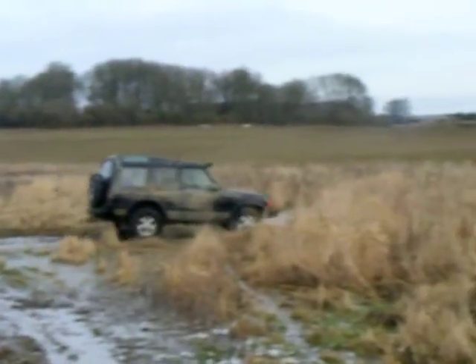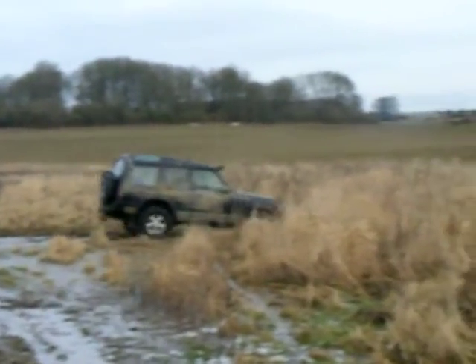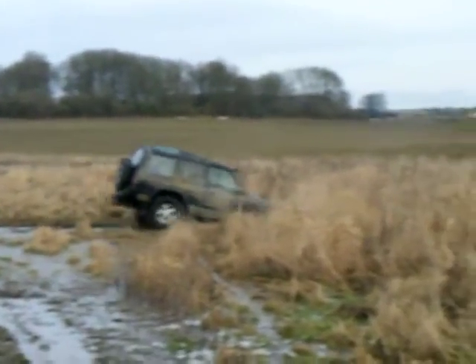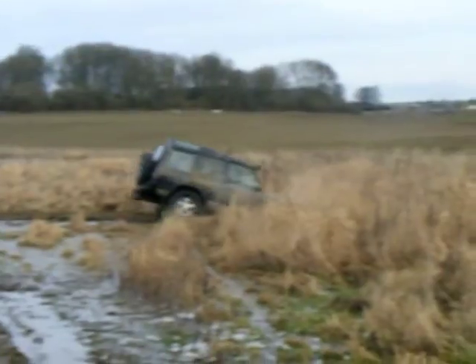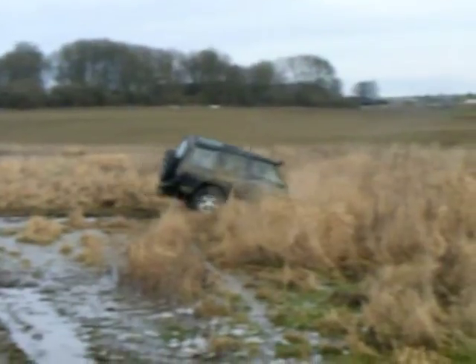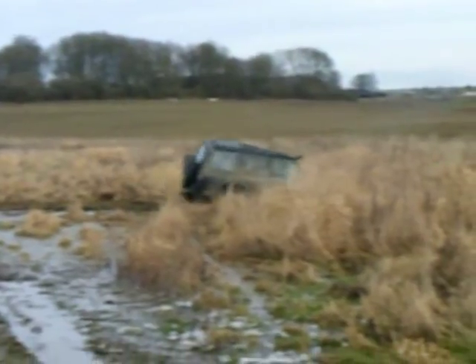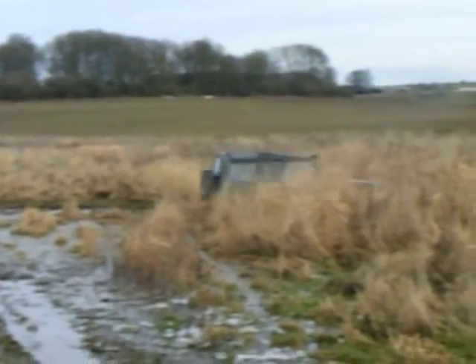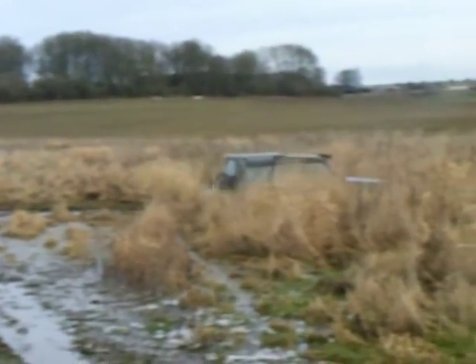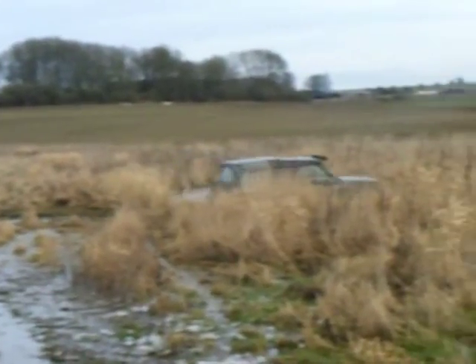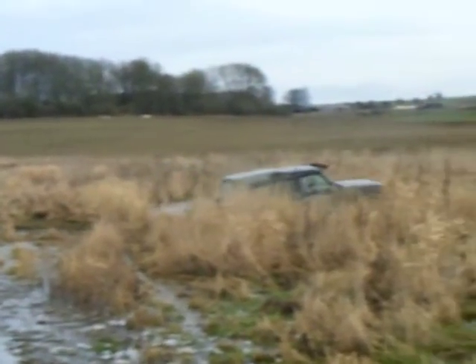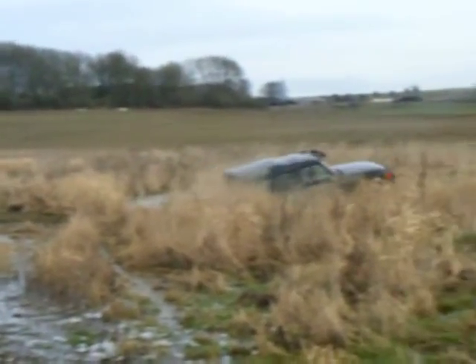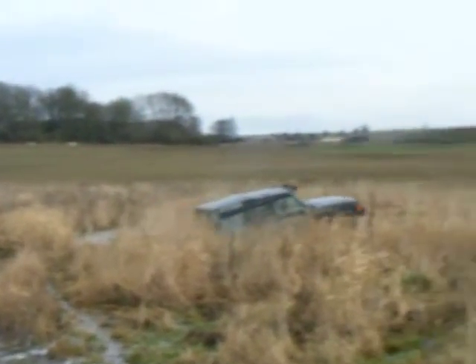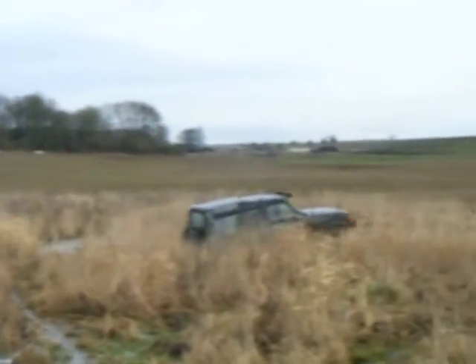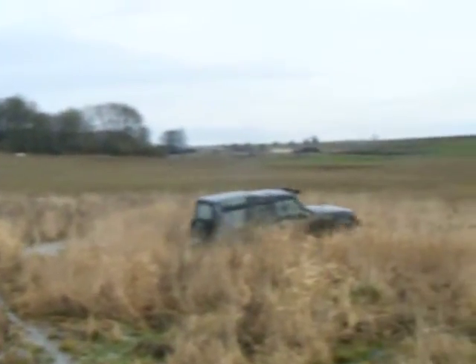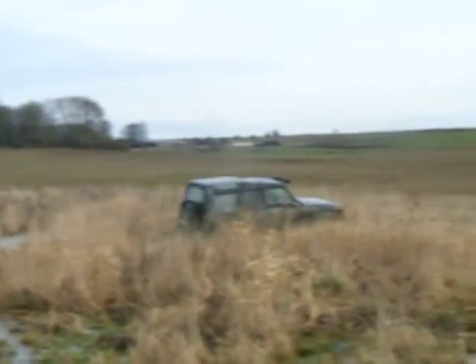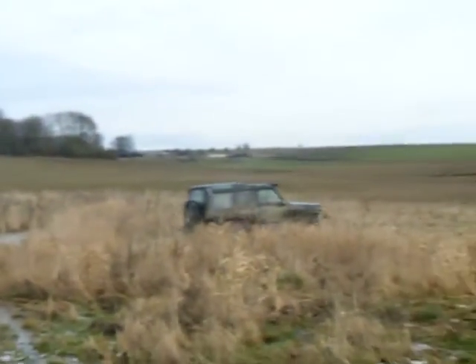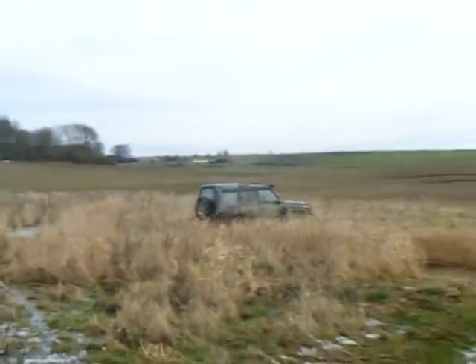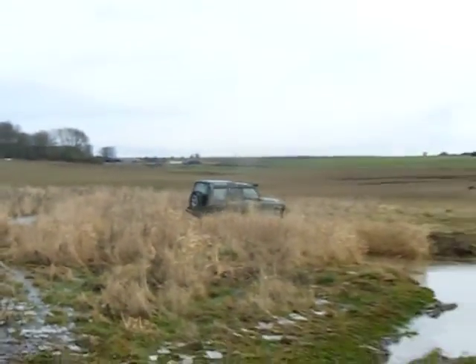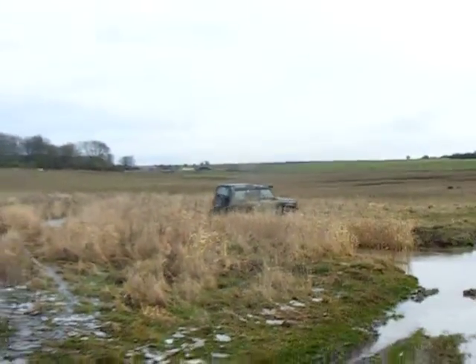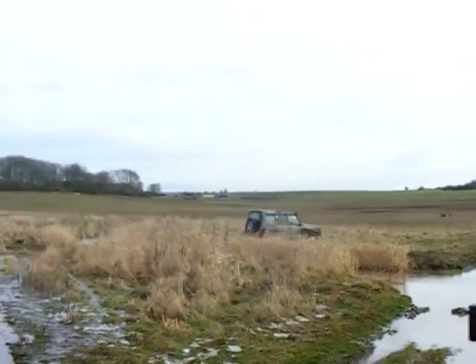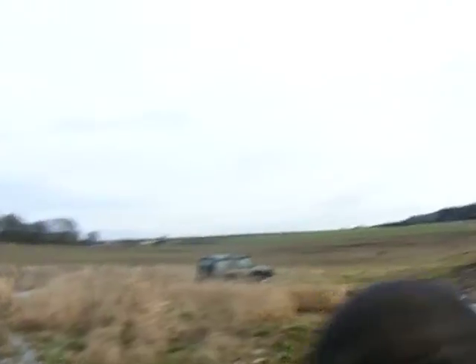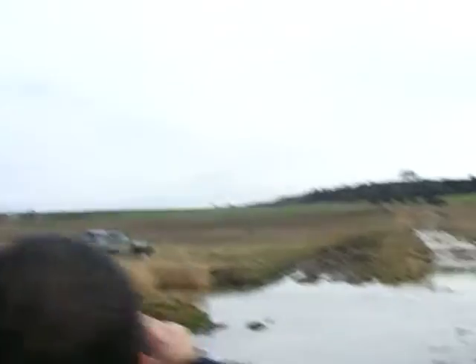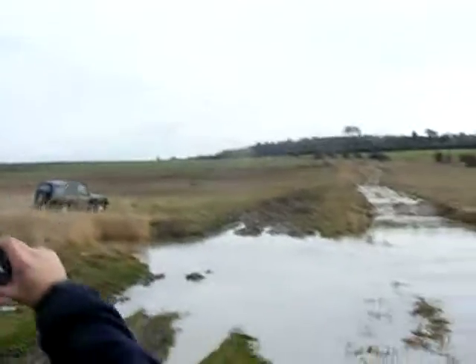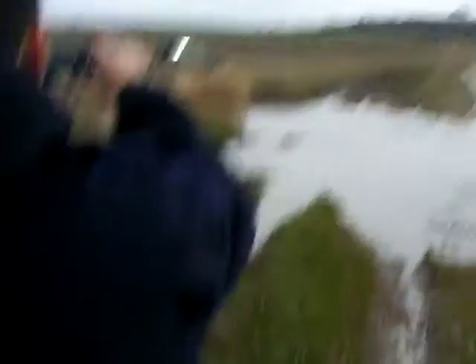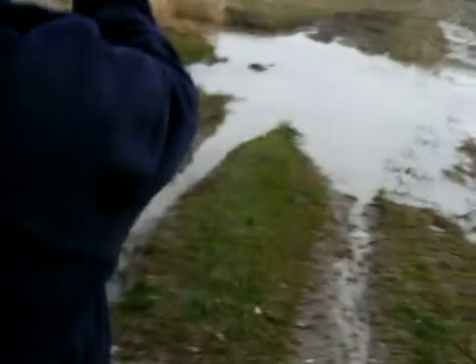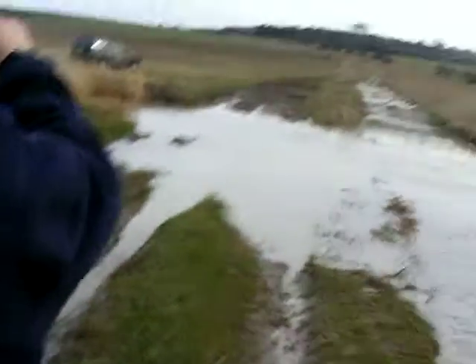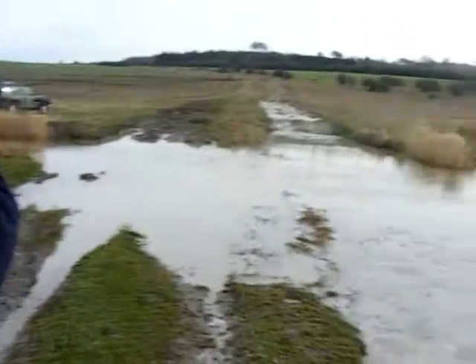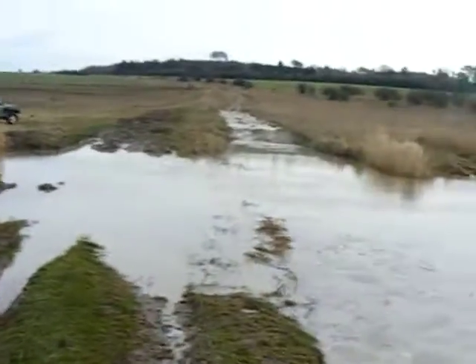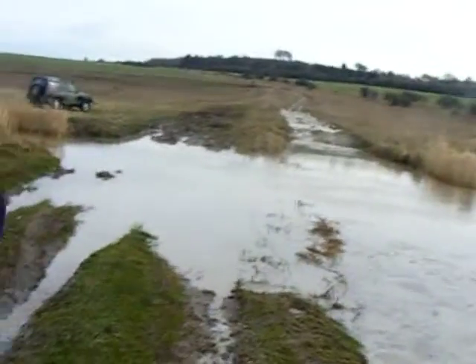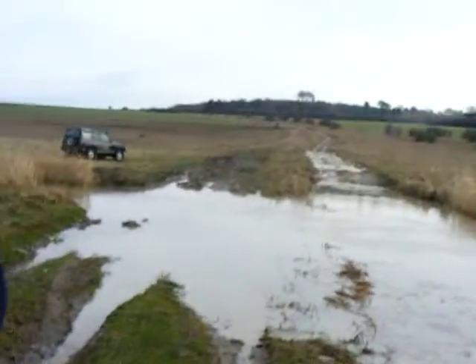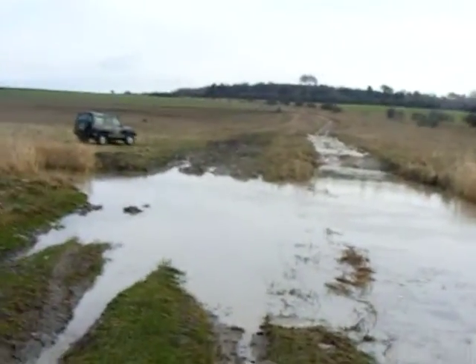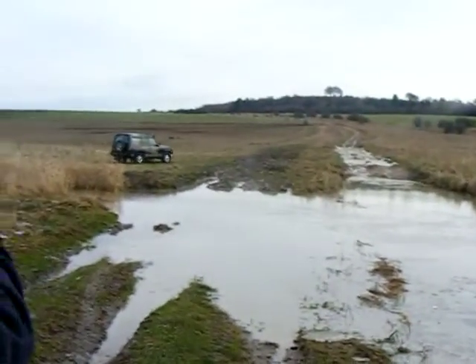That bit isn't deep at all though. It only just comes up to the top of his wheels. Whereas this bit comes over your bonnet, and if it does that on a Land Rover...